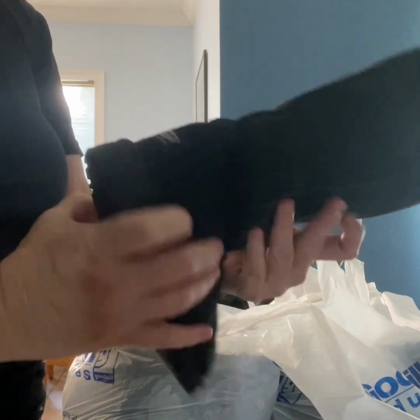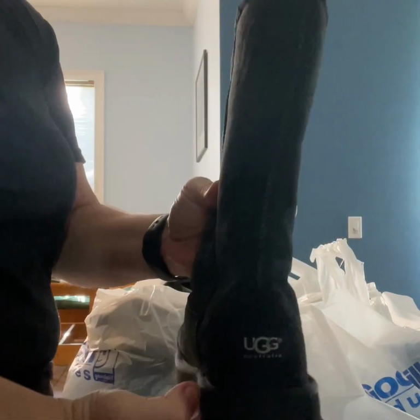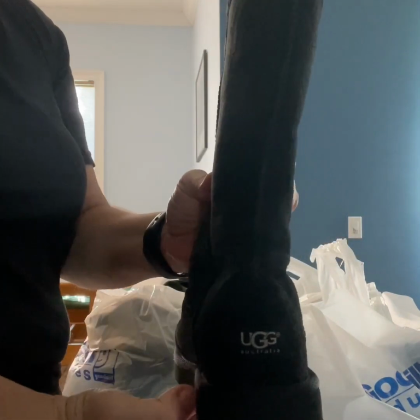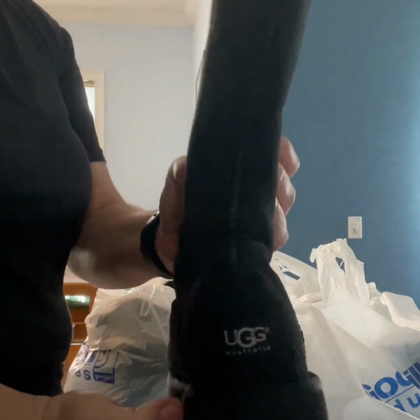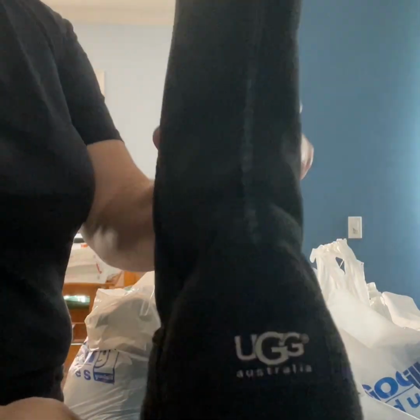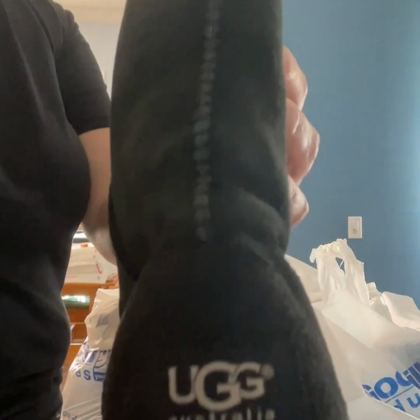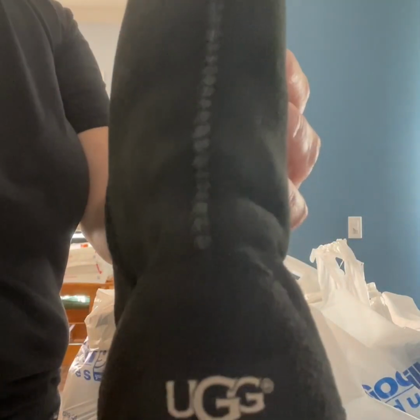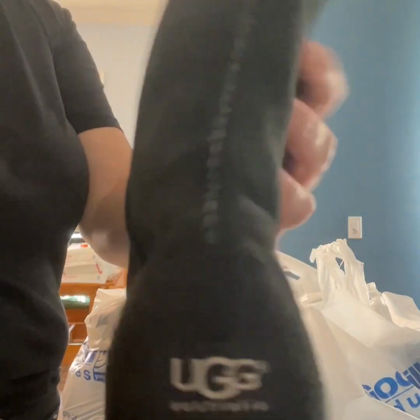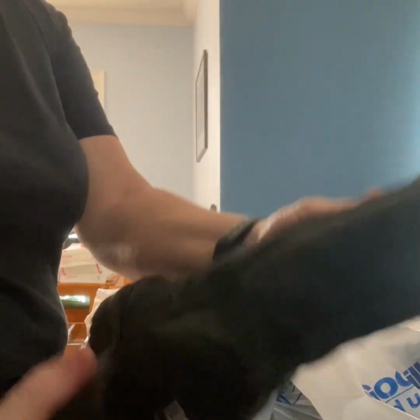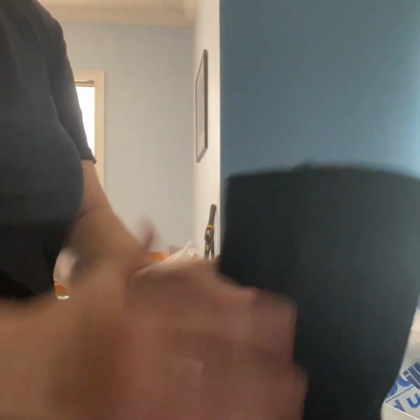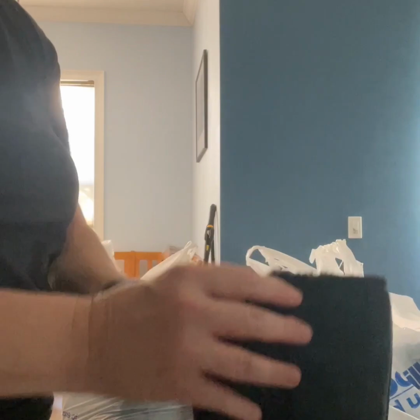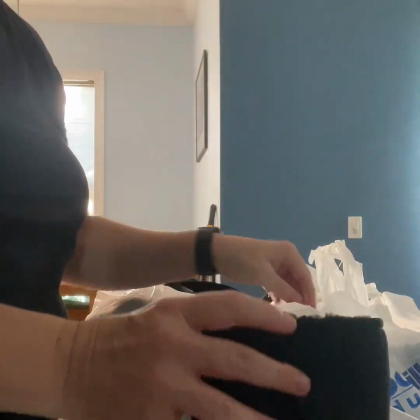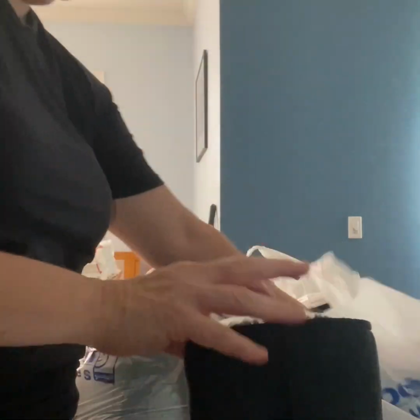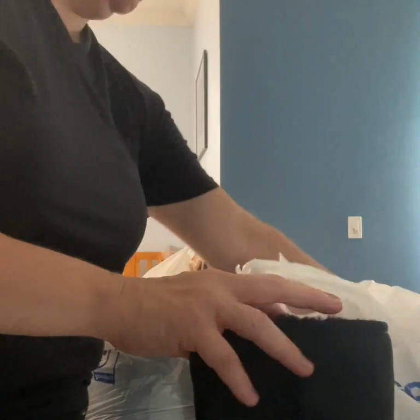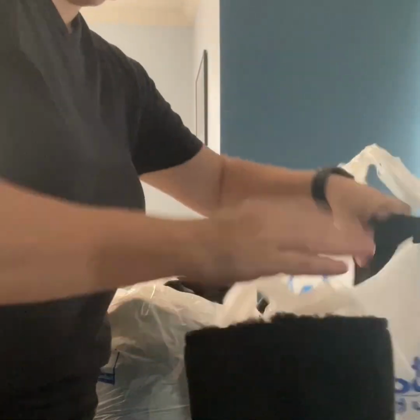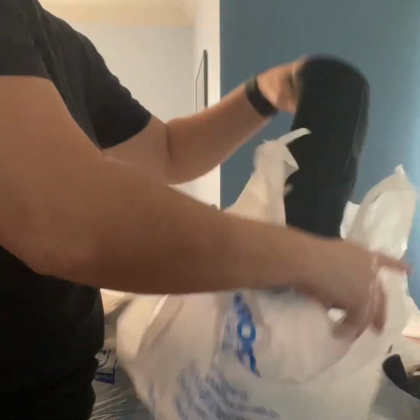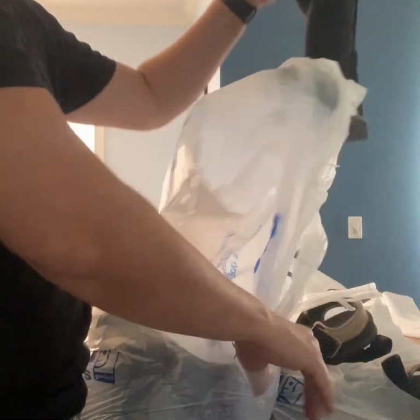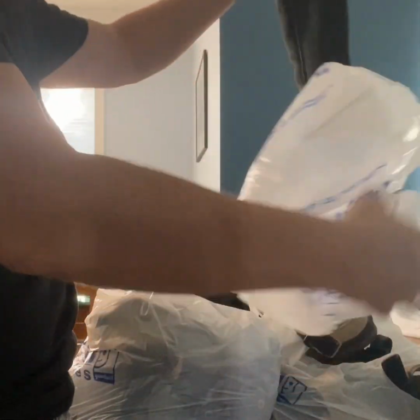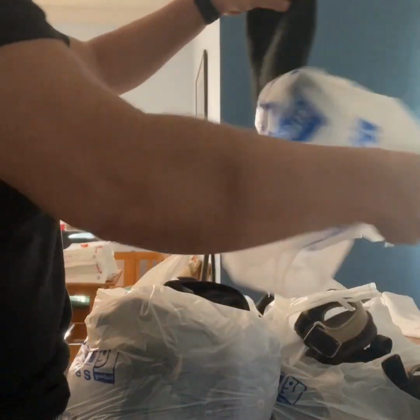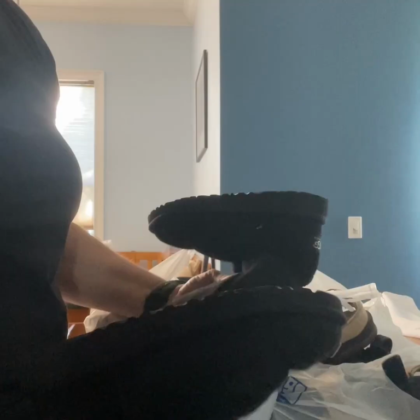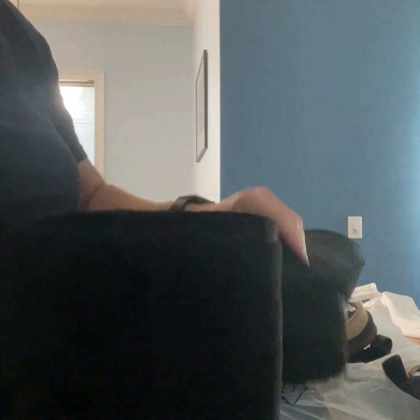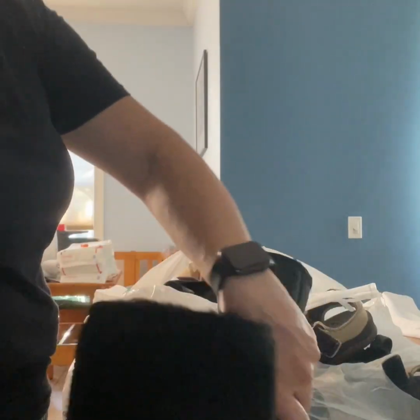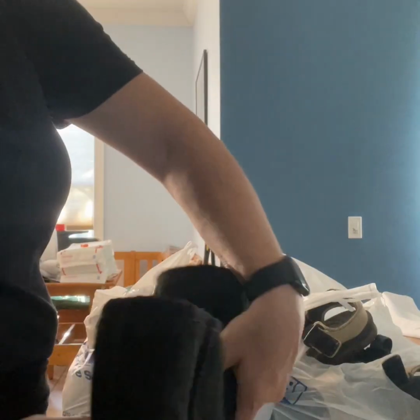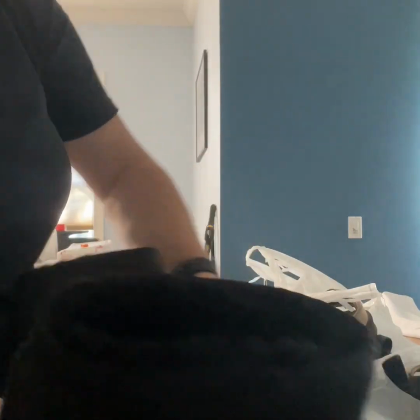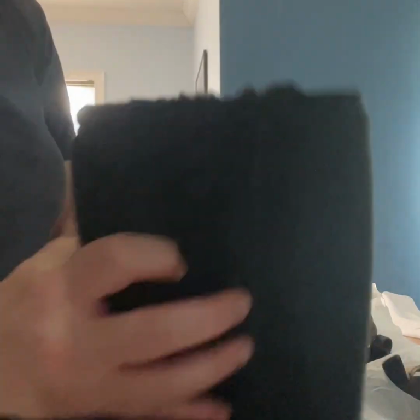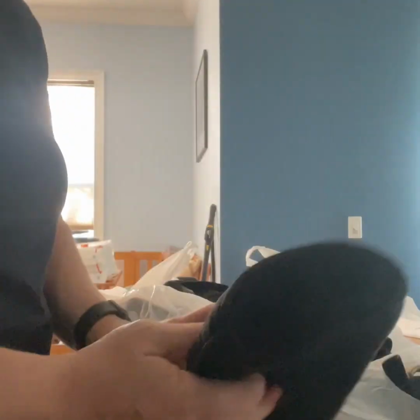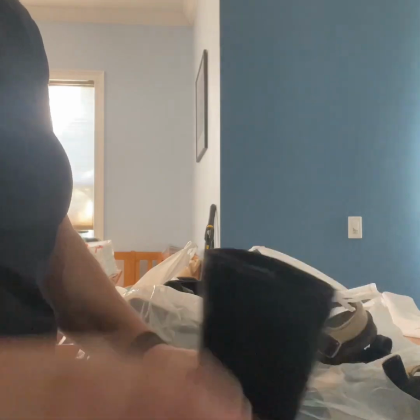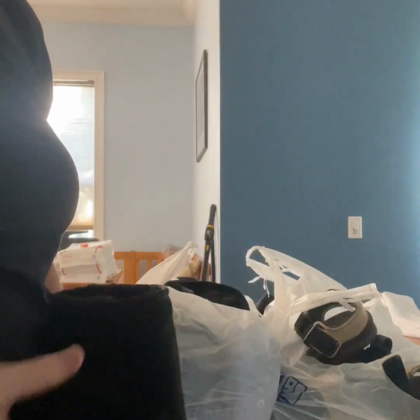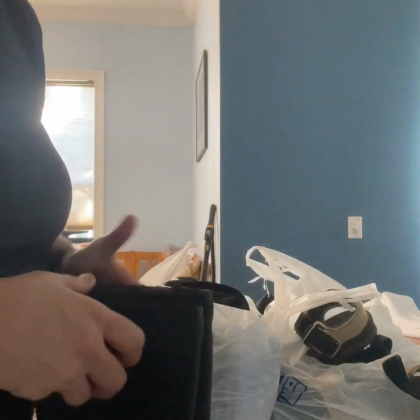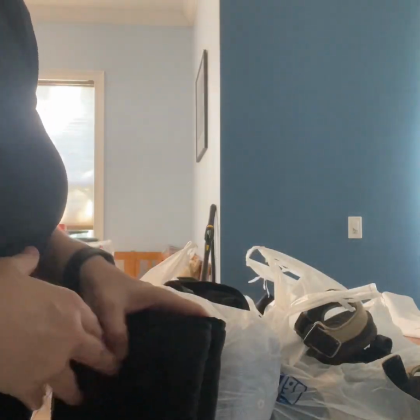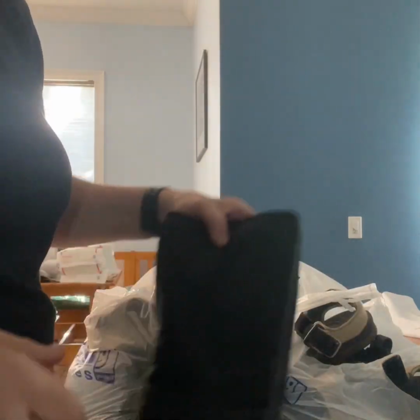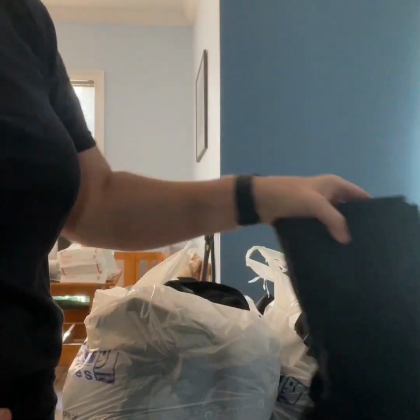Then I got a pair of UGG boots — black, just standard, the standard UGG boot, nothing fancy. They were $9.99 with 25% off, so about $7.50.